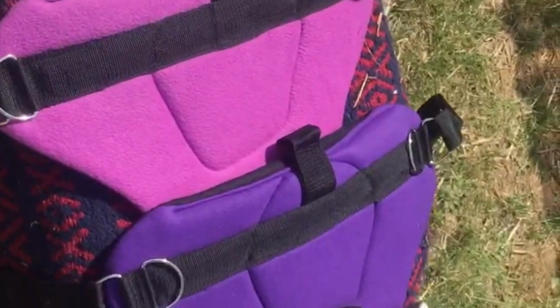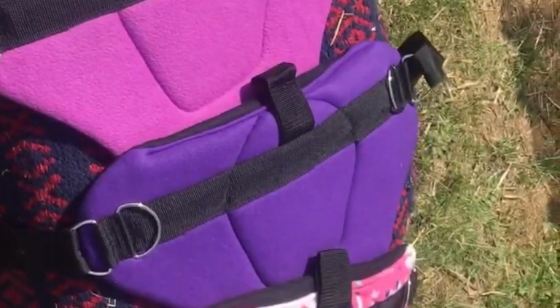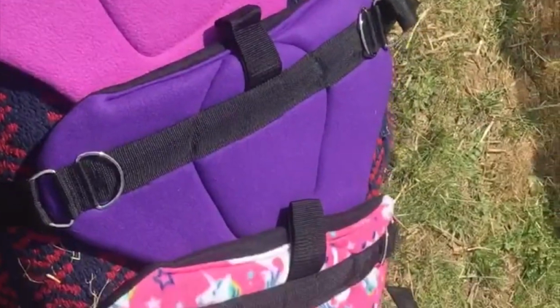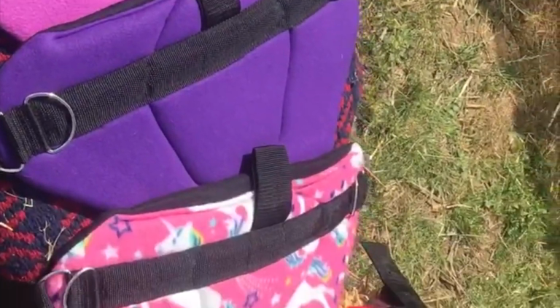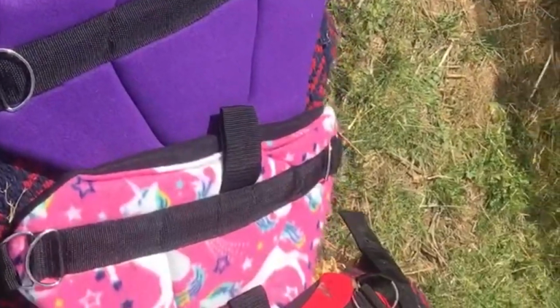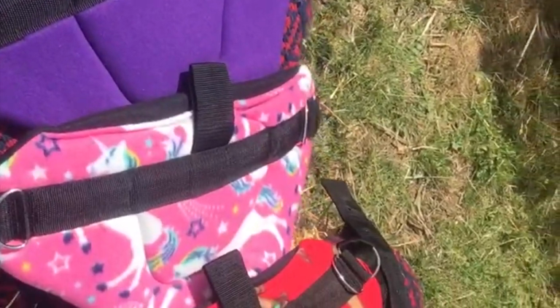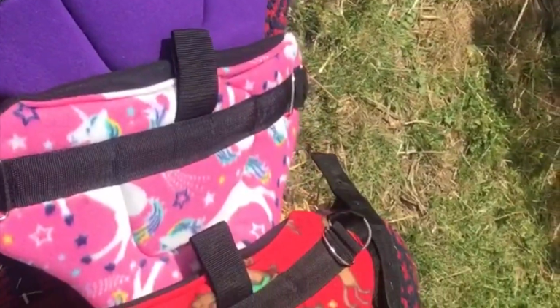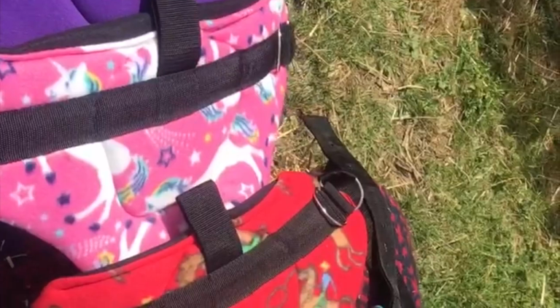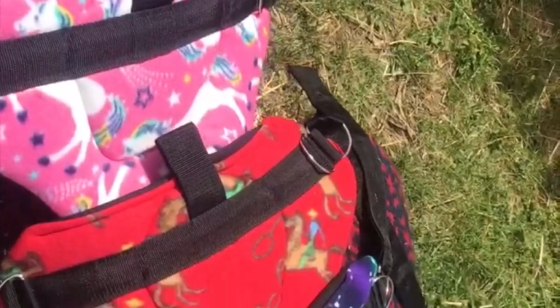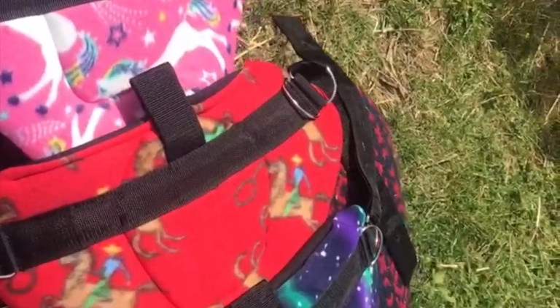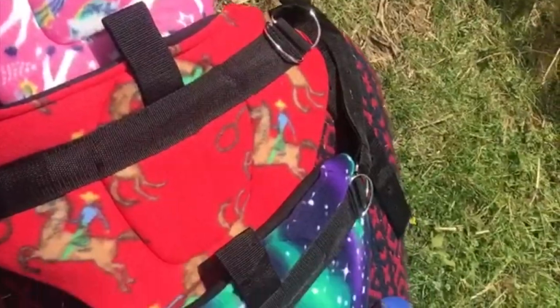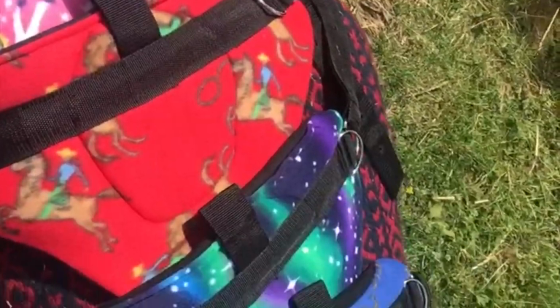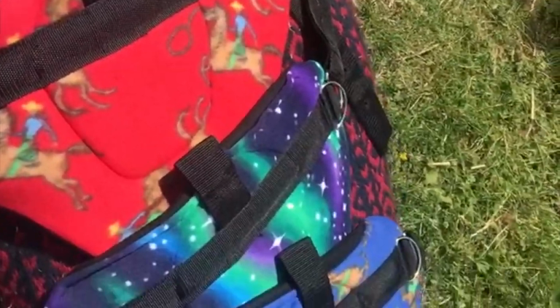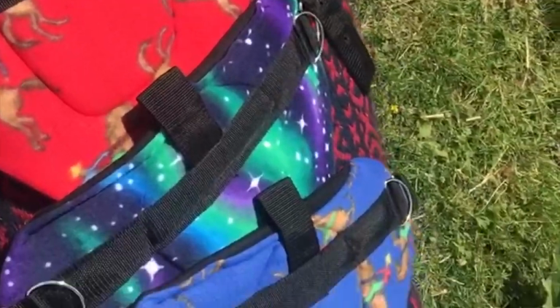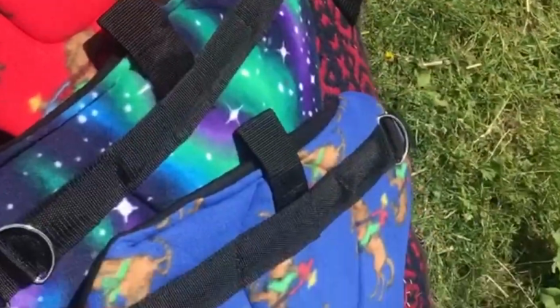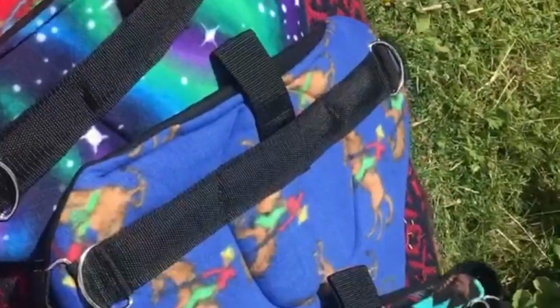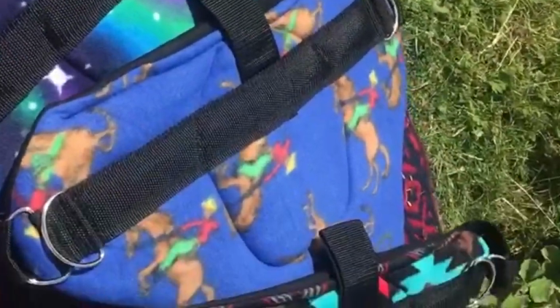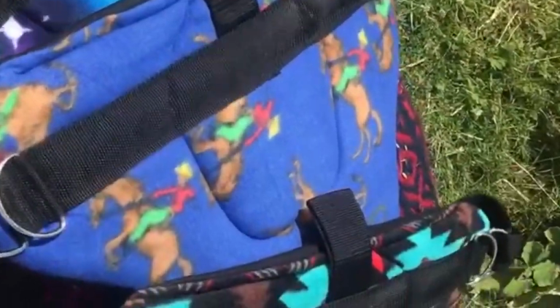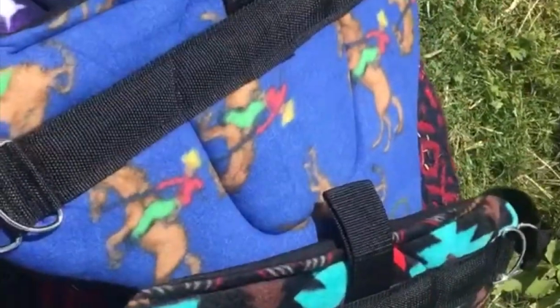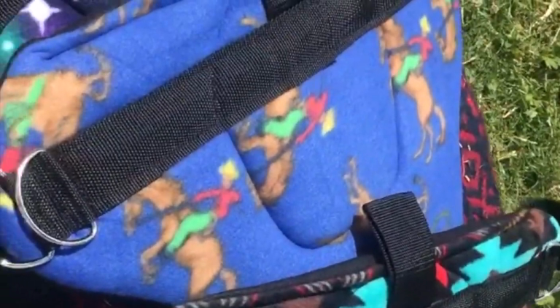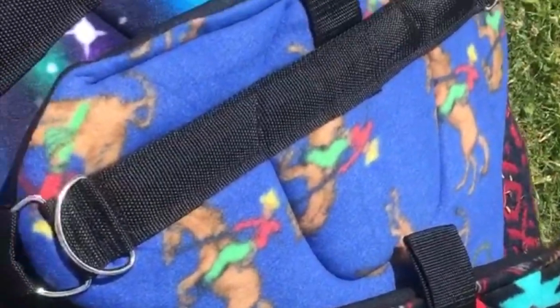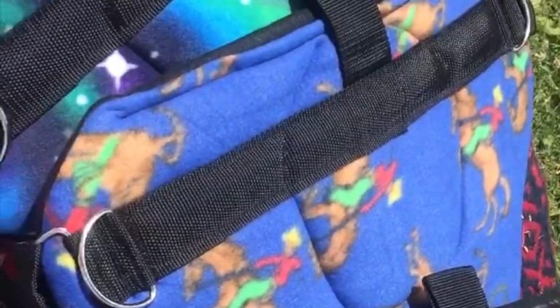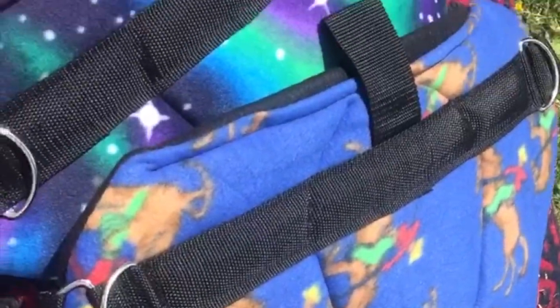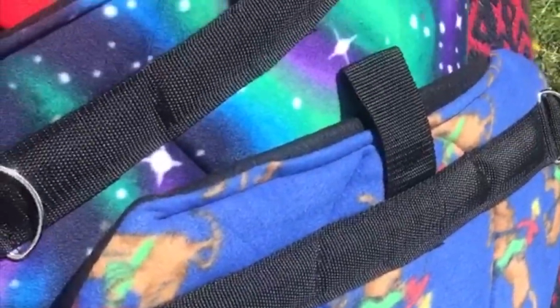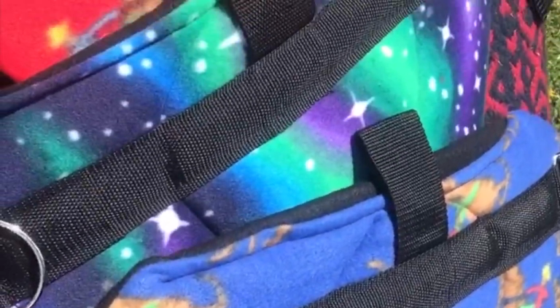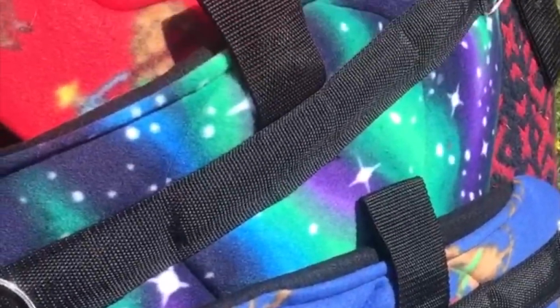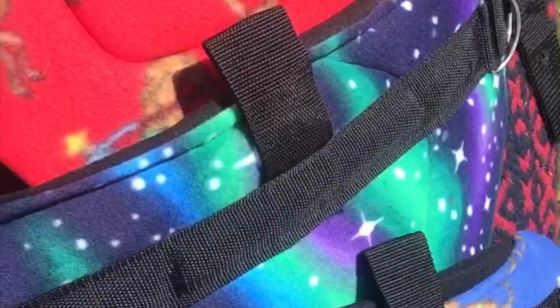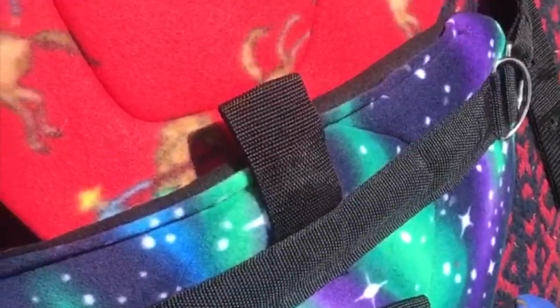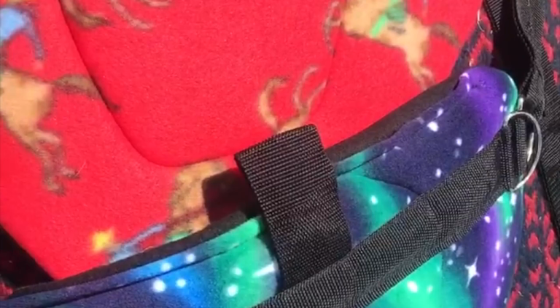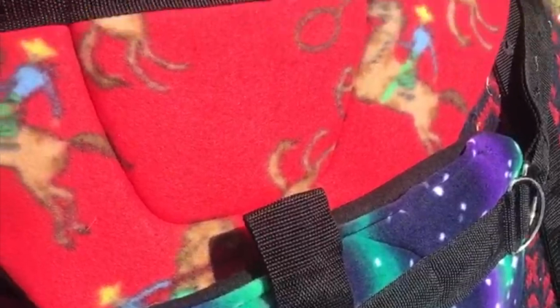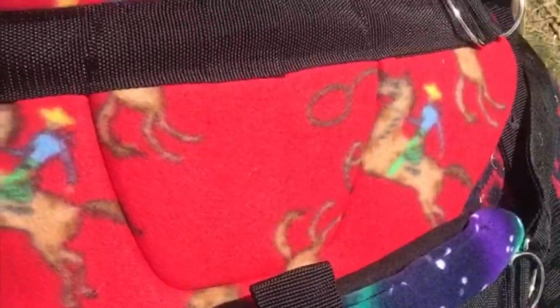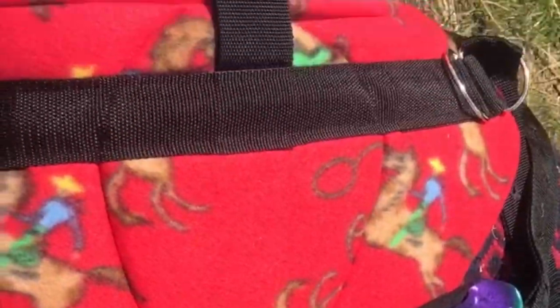There's so many lovely colours to choose from. I wonder which ones our ponies will like best. Let's give them a try.